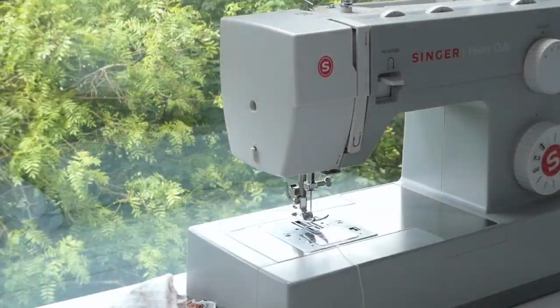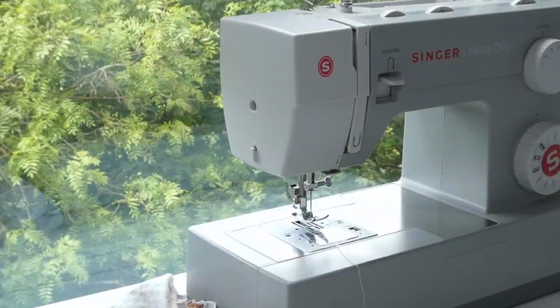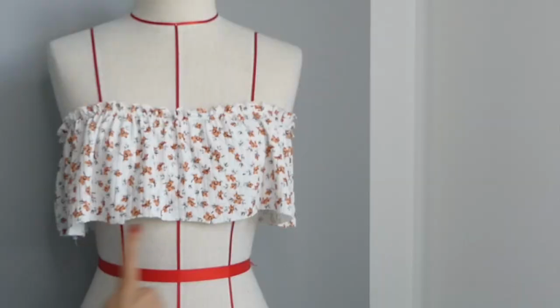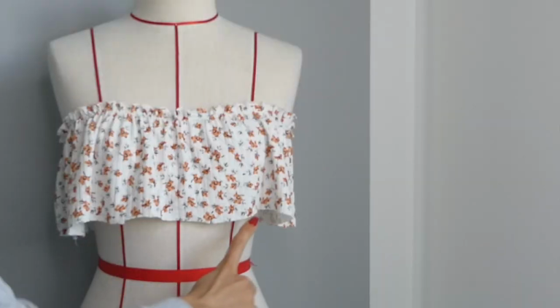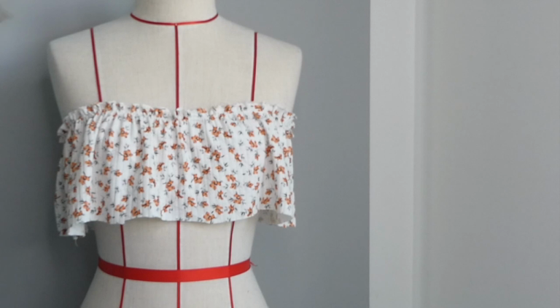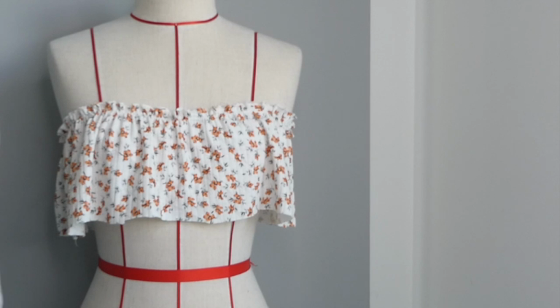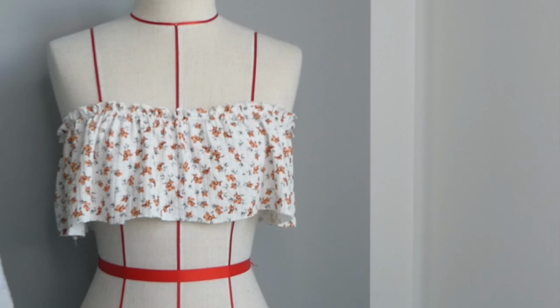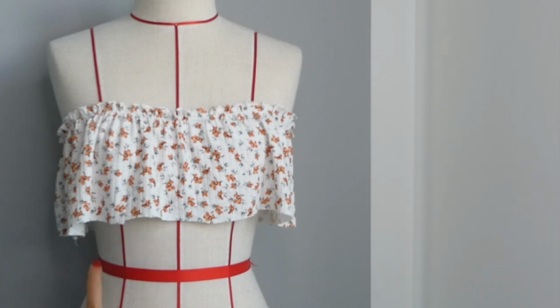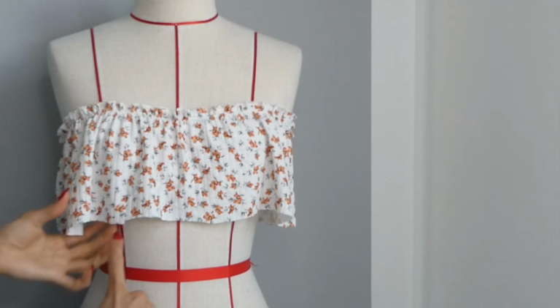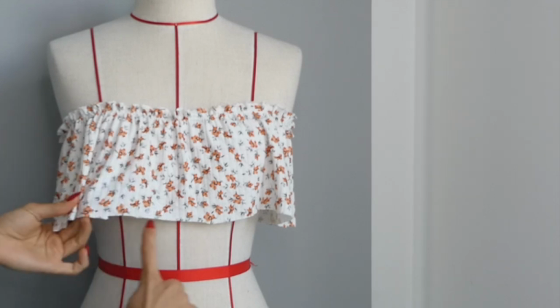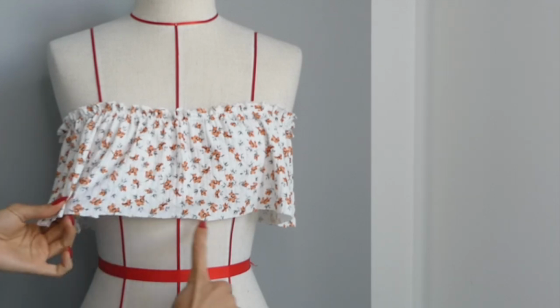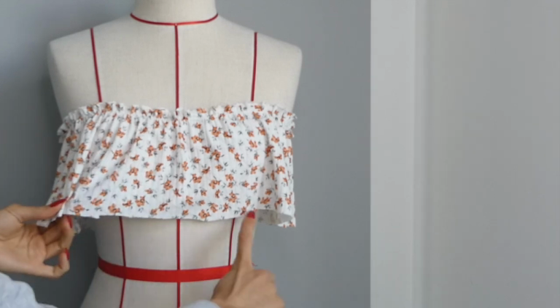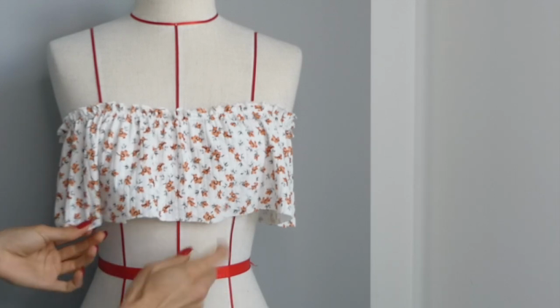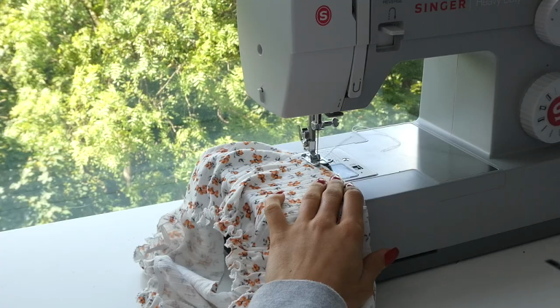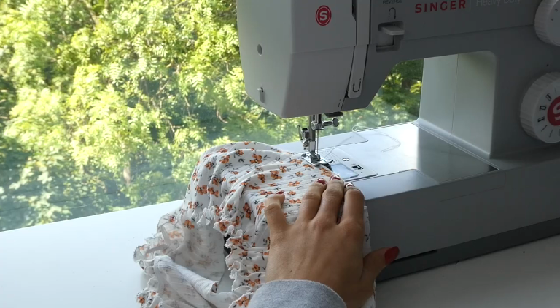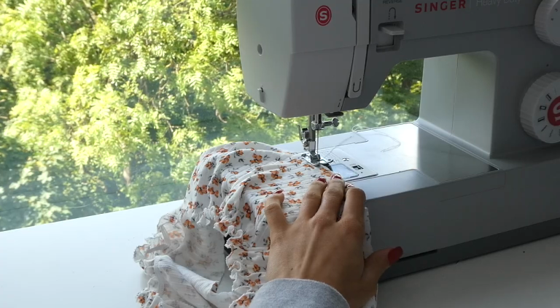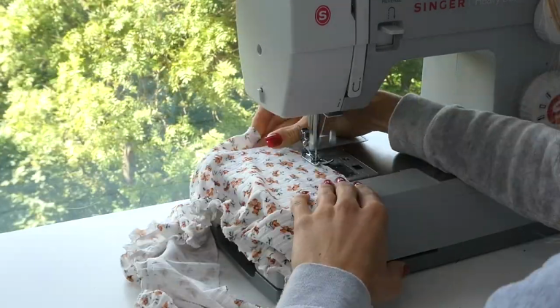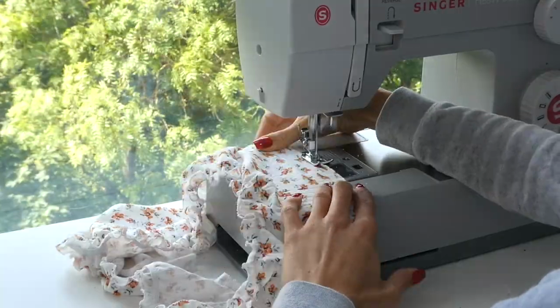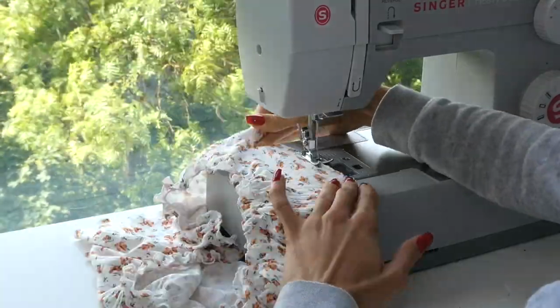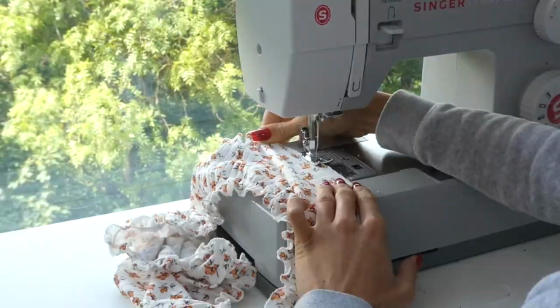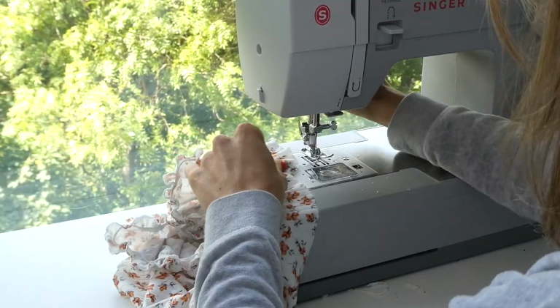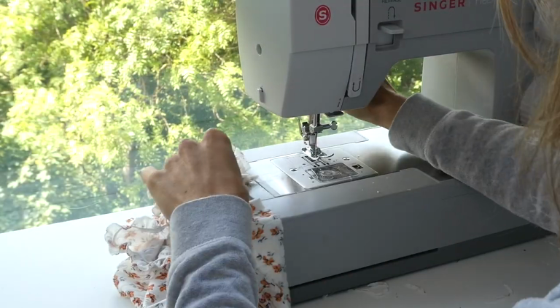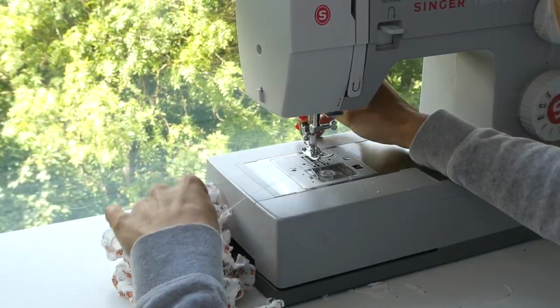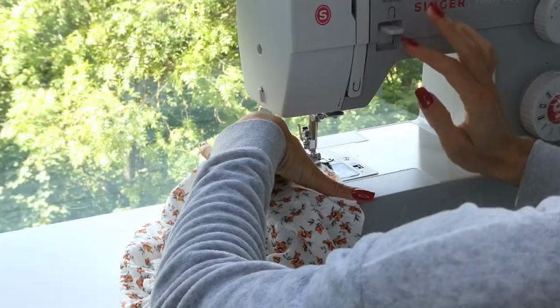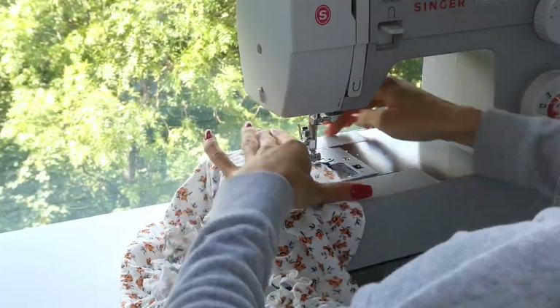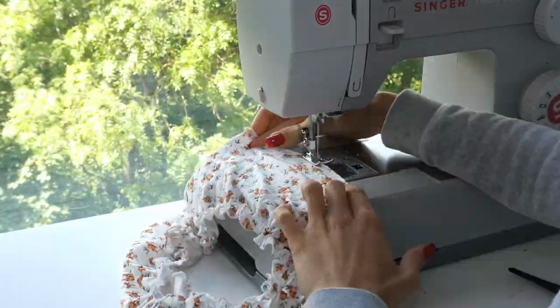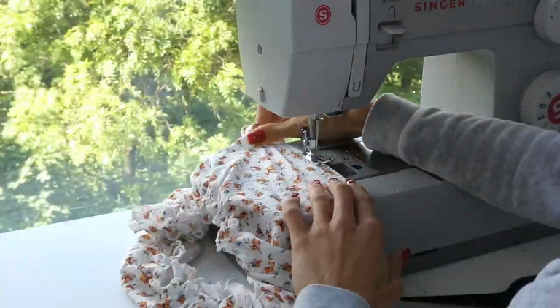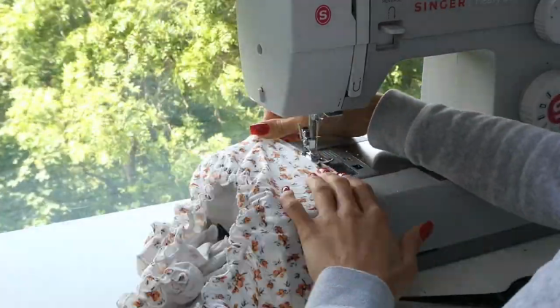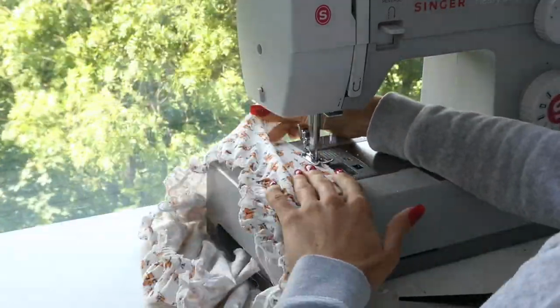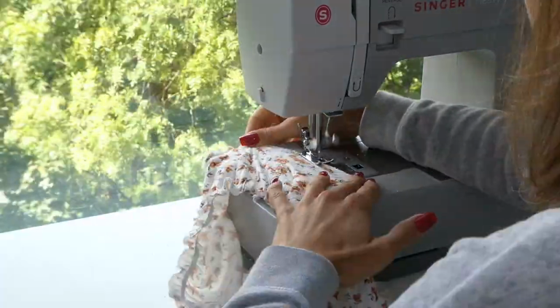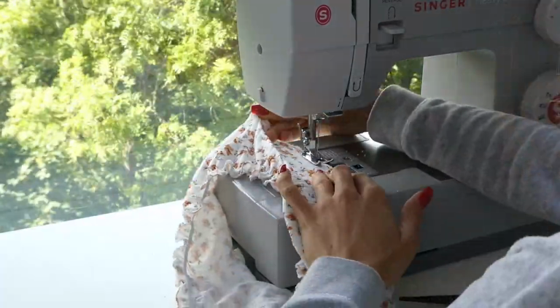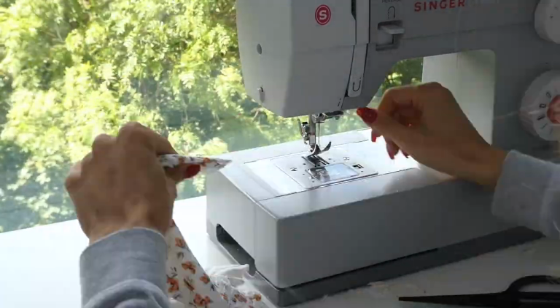I'm now ready to do a lettuce hem on the bottom of the tube — exactly the same as the first time, stretching the fabric slightly and making sure the needle goes over the edge.